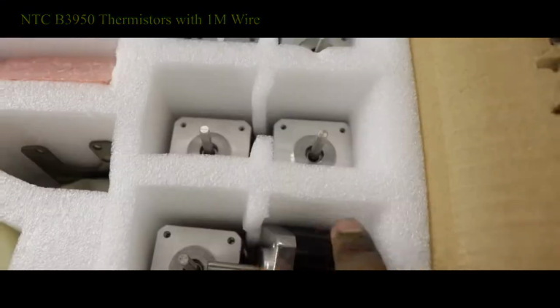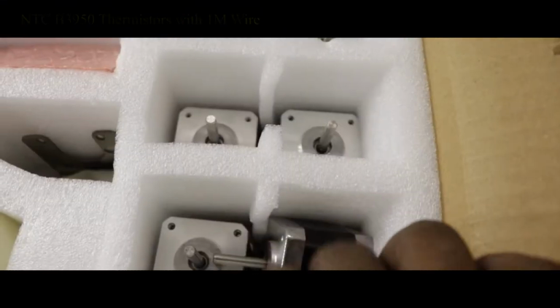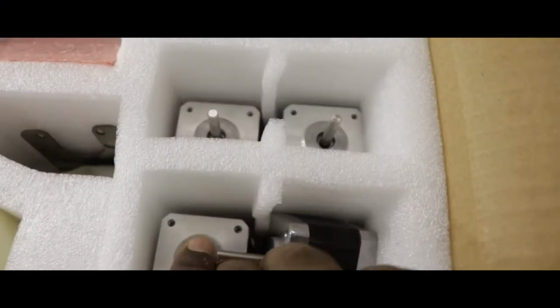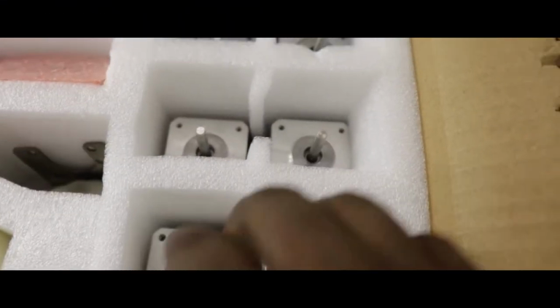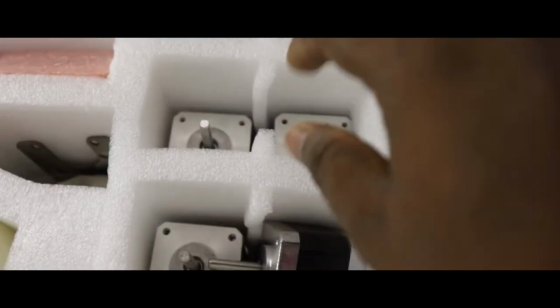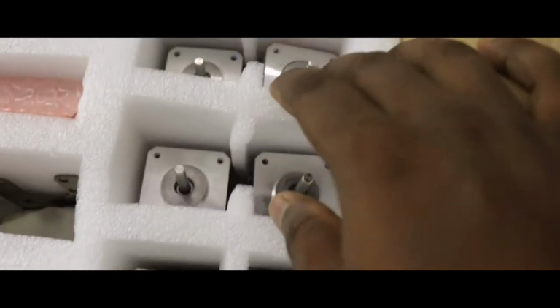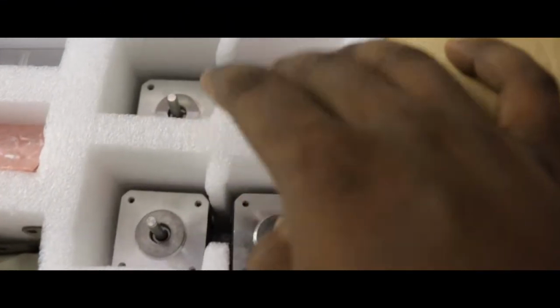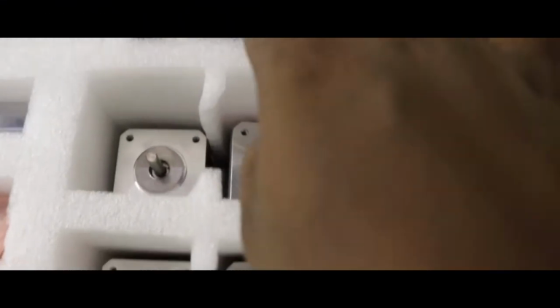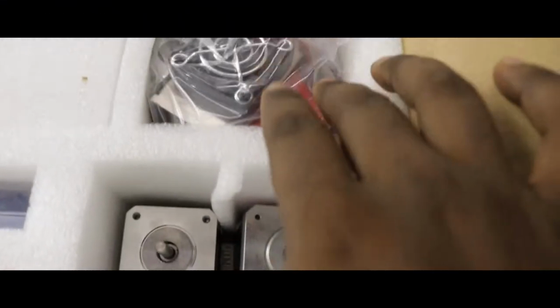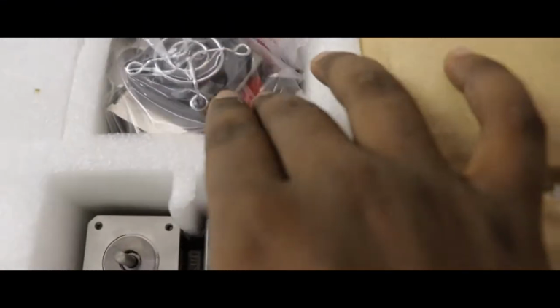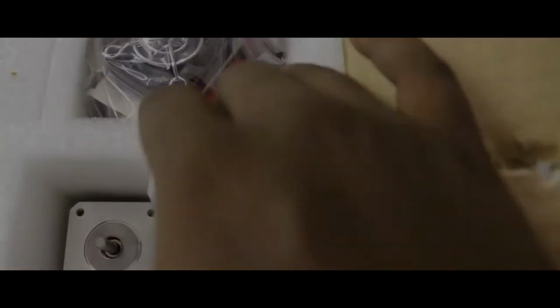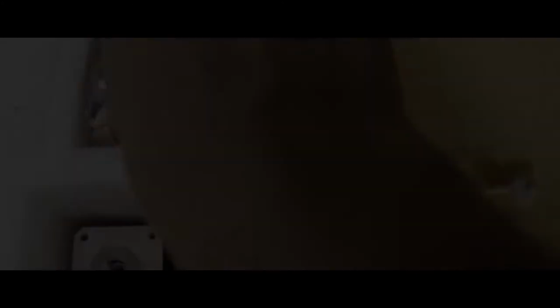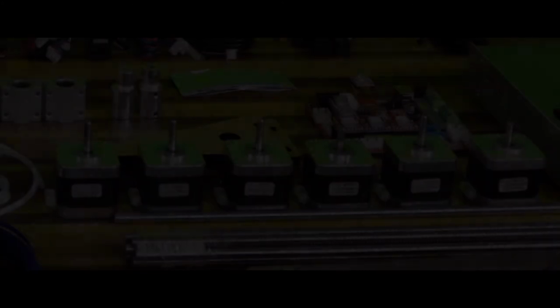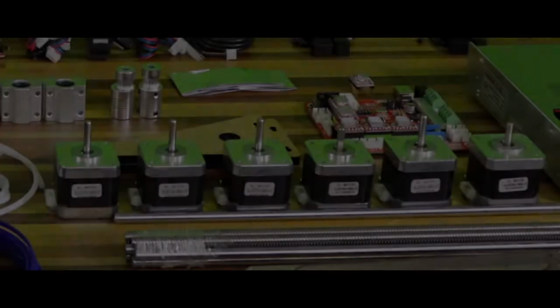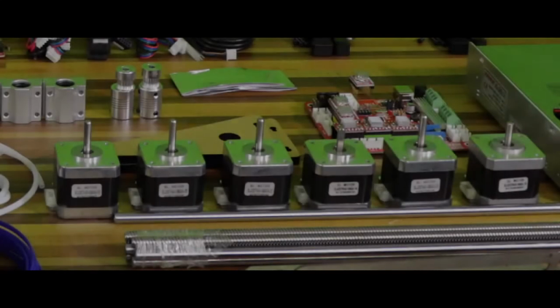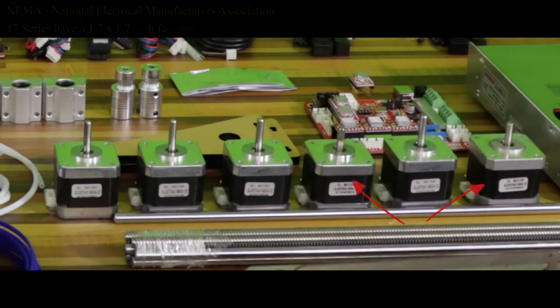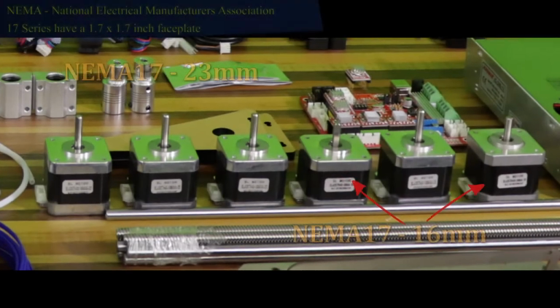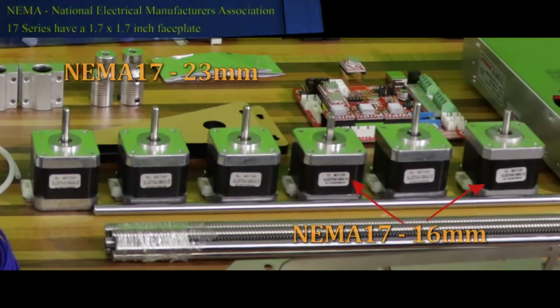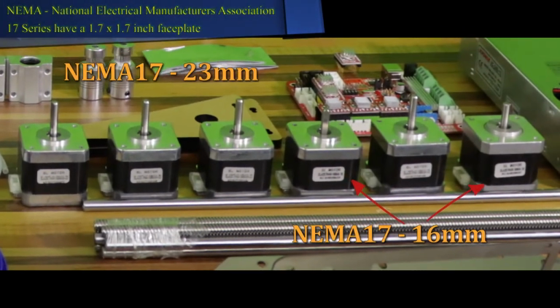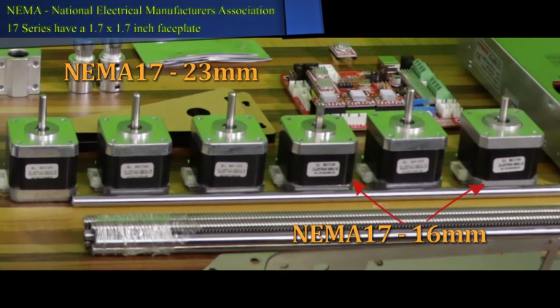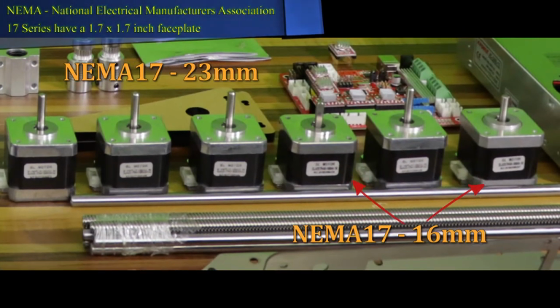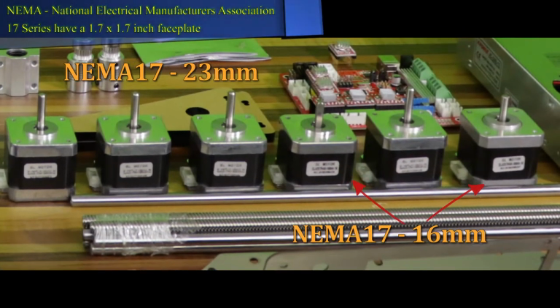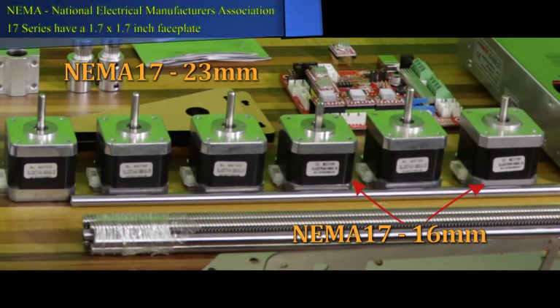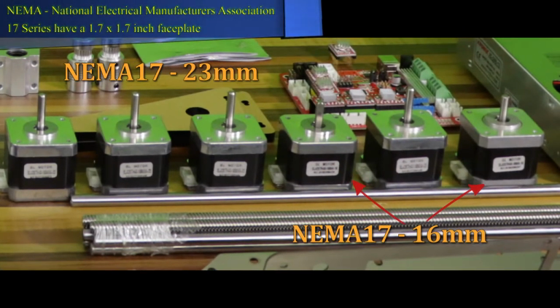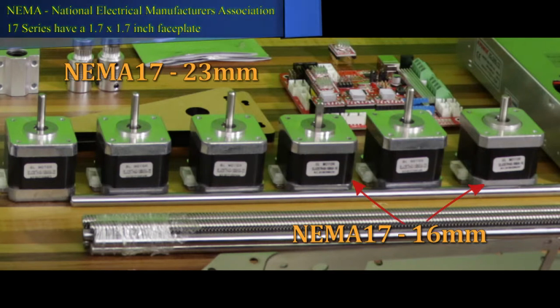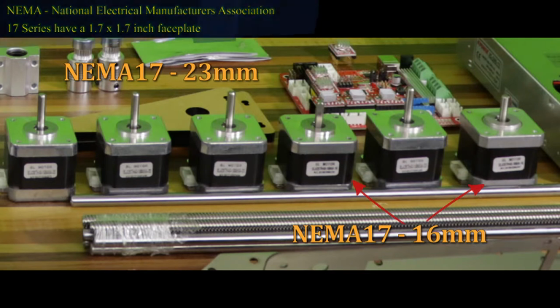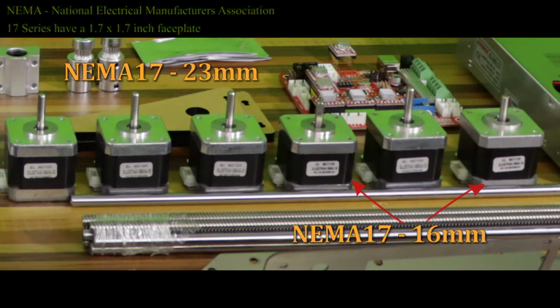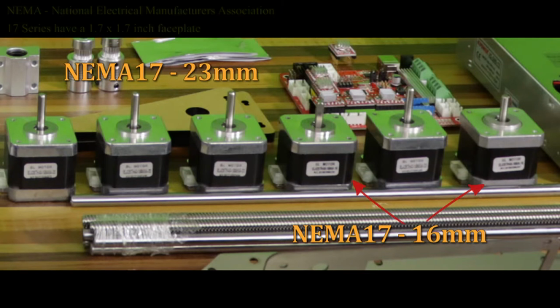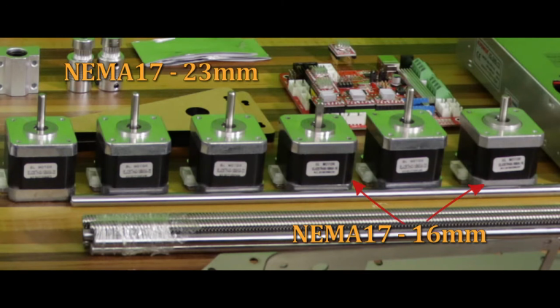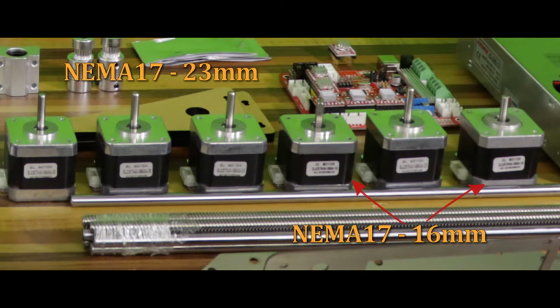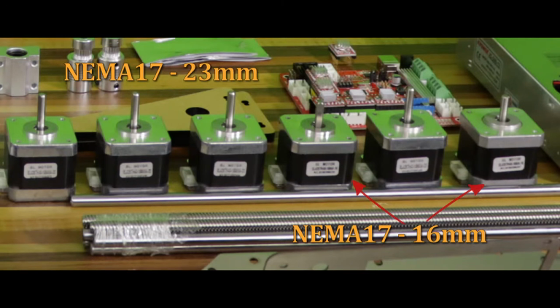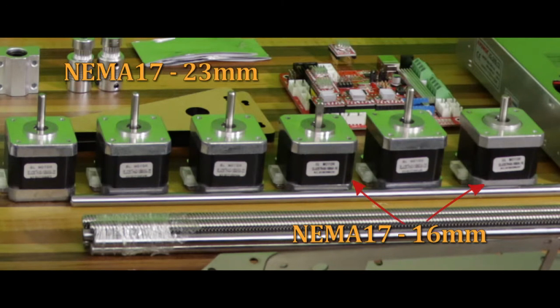The next compartment contains 6 units of stepper motors. 4 of them are NEMA 17 motors that have a shaft length of 23 mm, and 2 of them are NEMA 17 motors that have a shaft length of 16 mm.